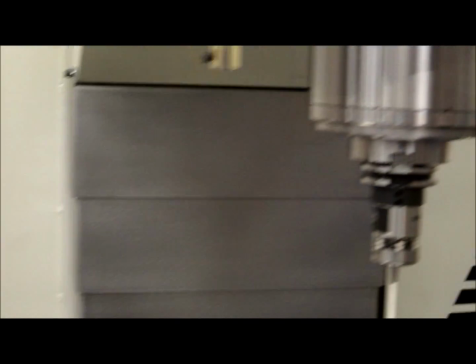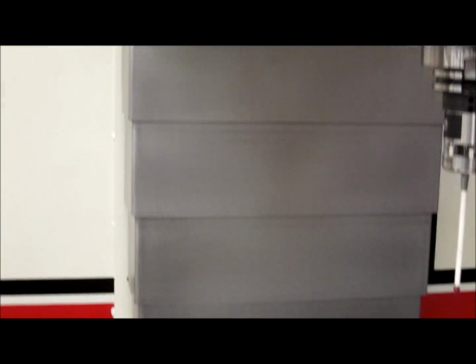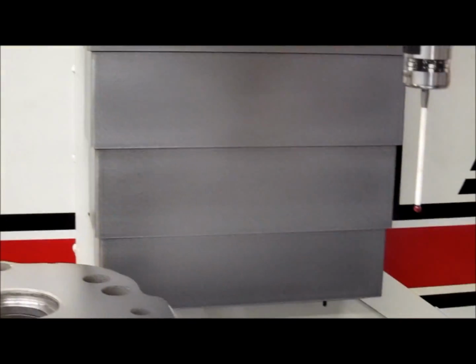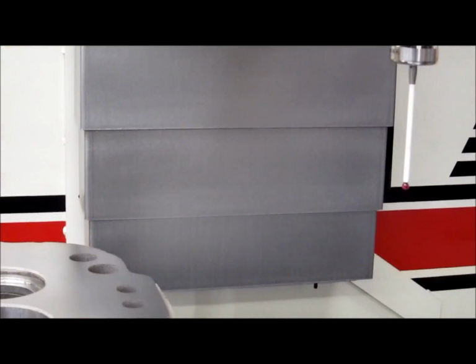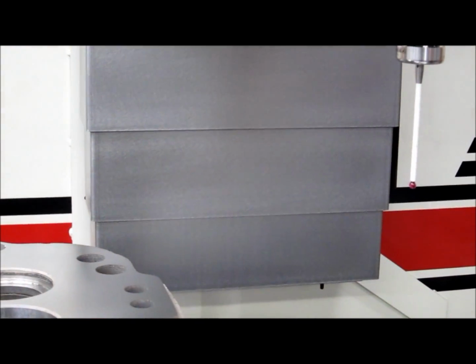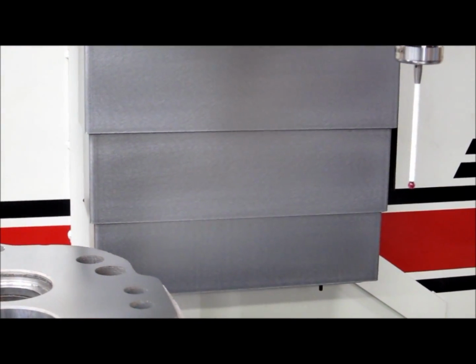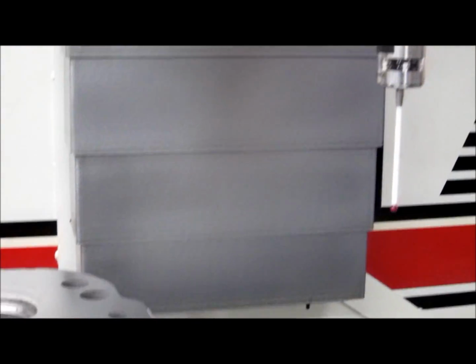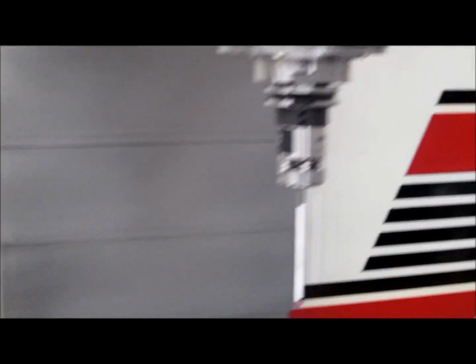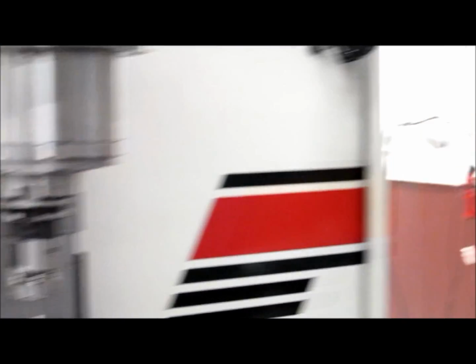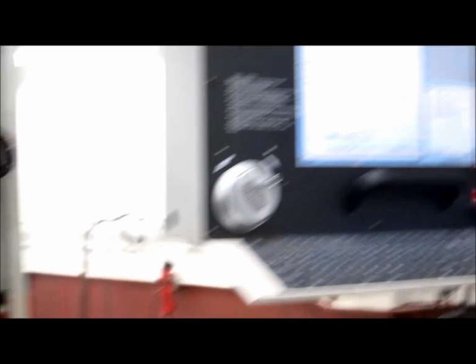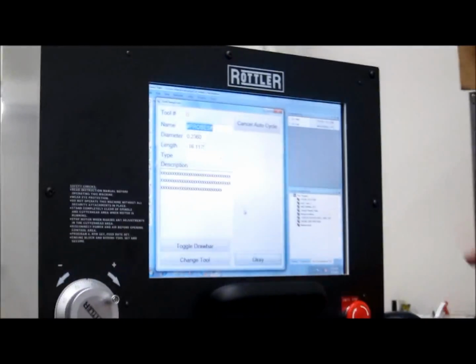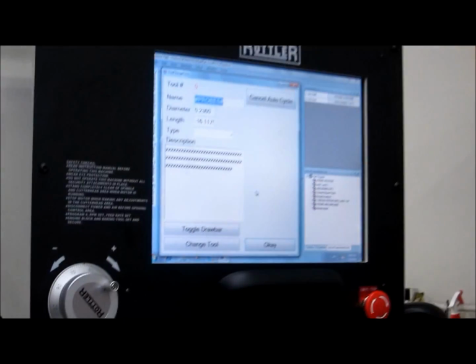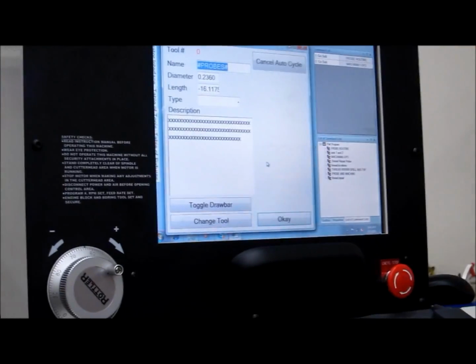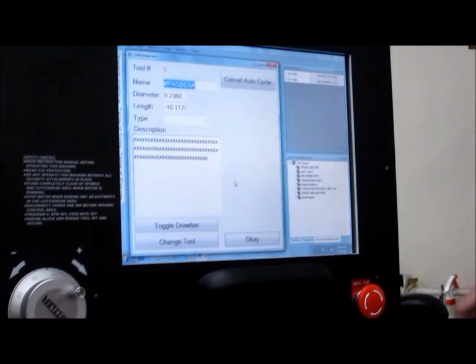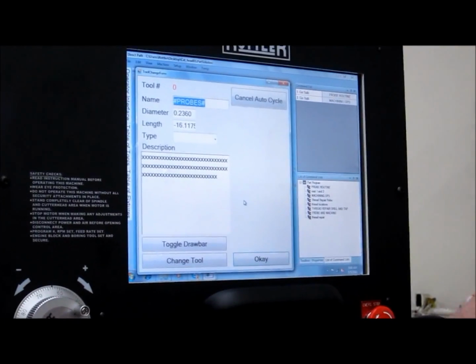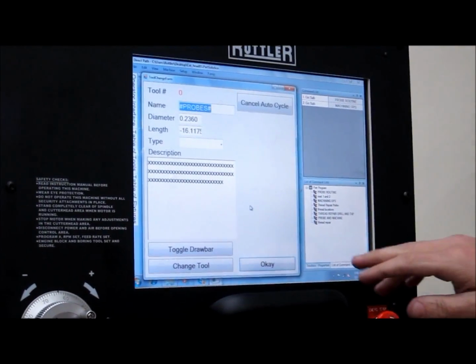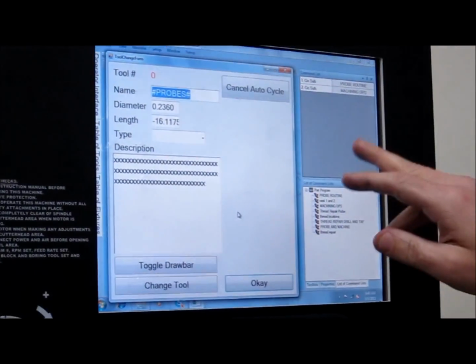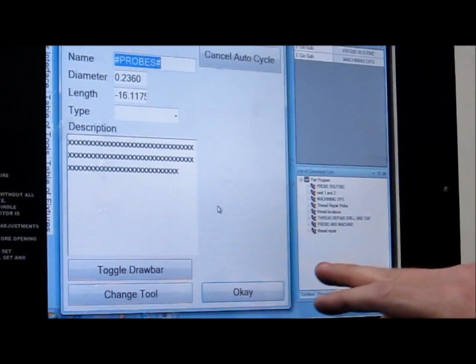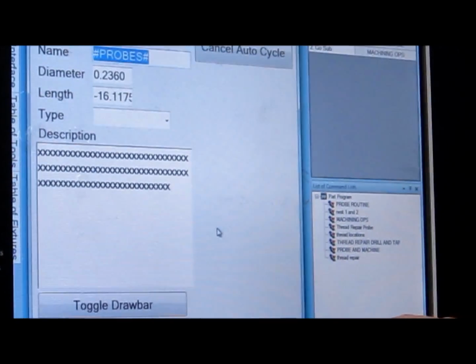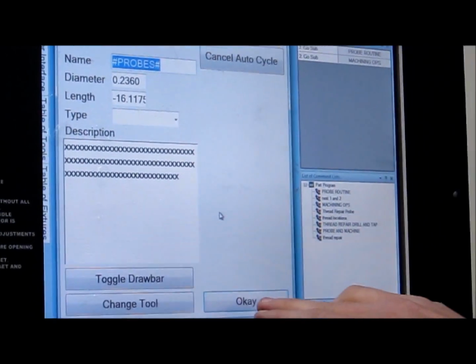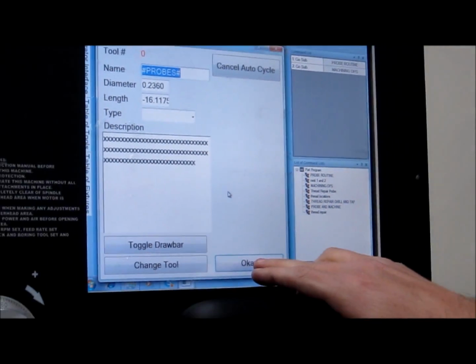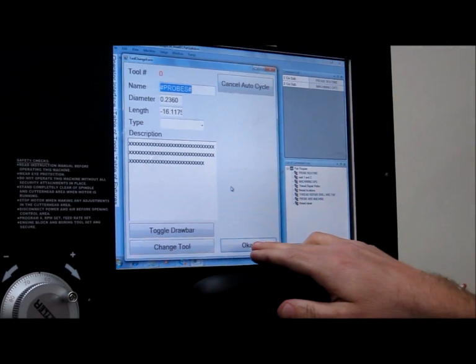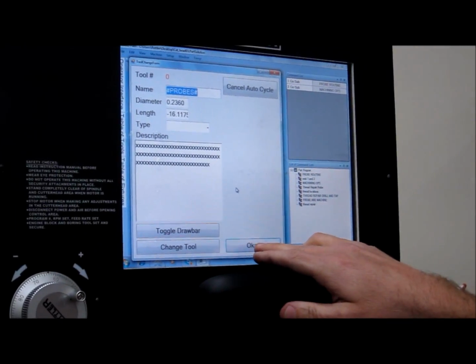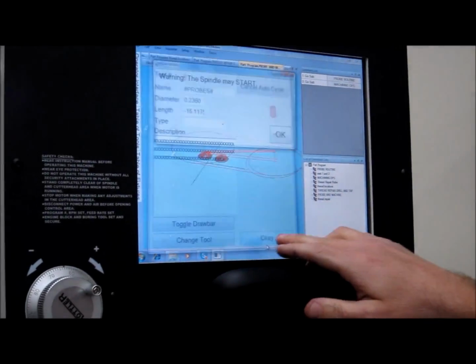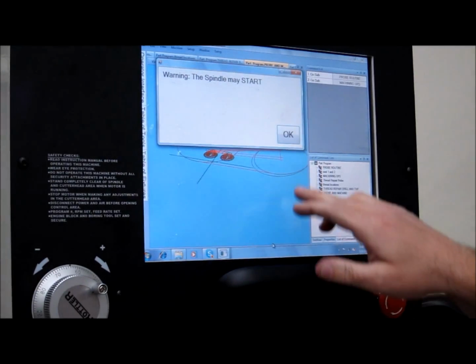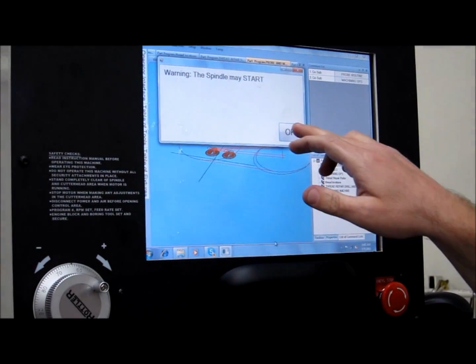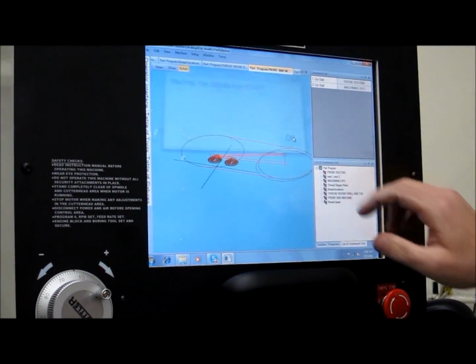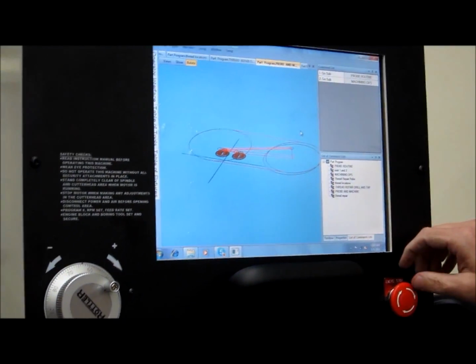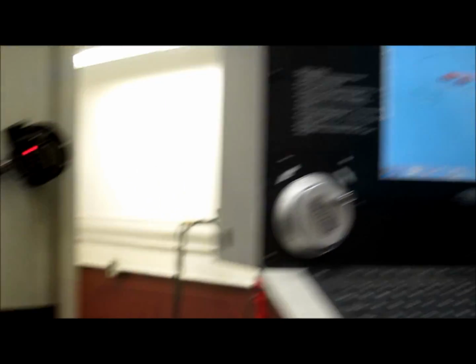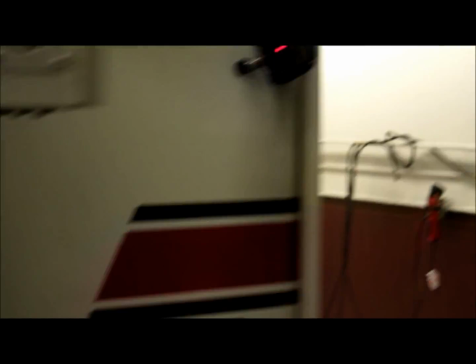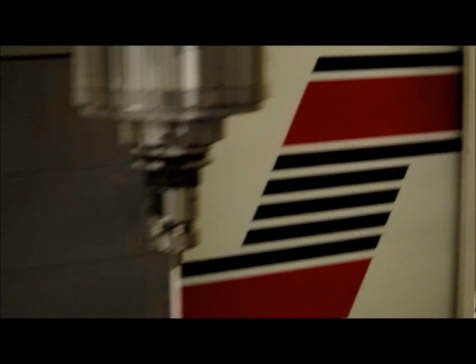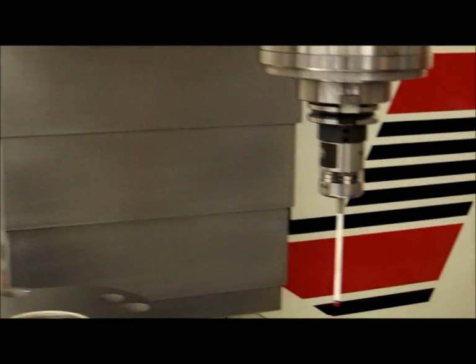You can come and set a tool change position anywhere on the machine, basically just by a couple clicks of the button. Are the feed rates set as per revolution or just straight out inches per minute feed rate? Yeah, inches per hour.